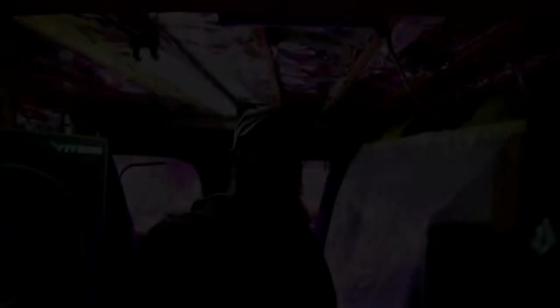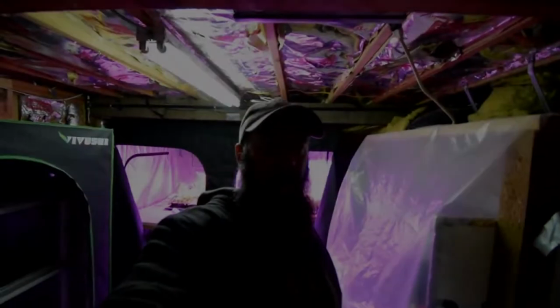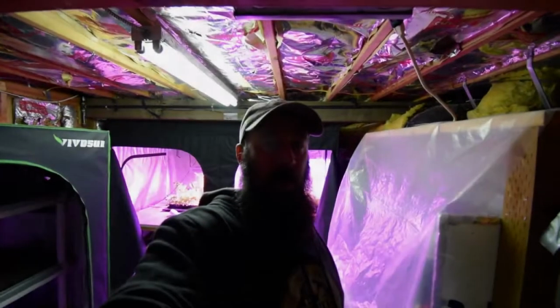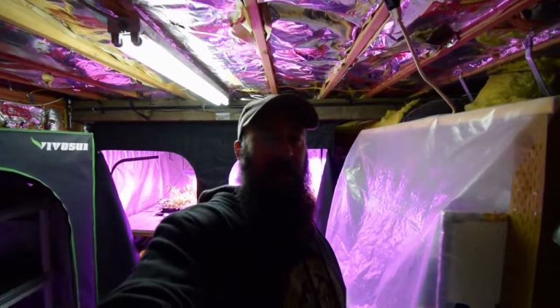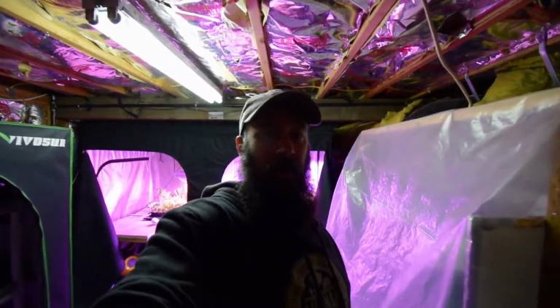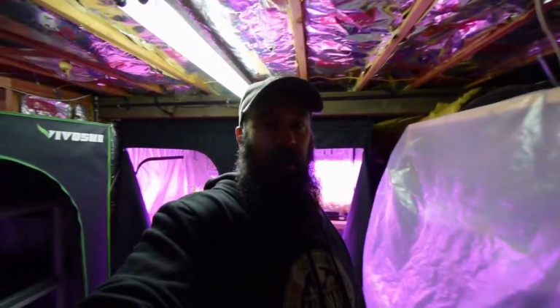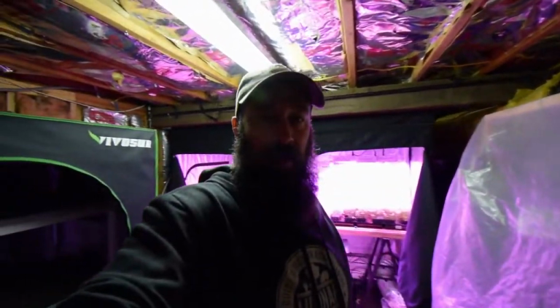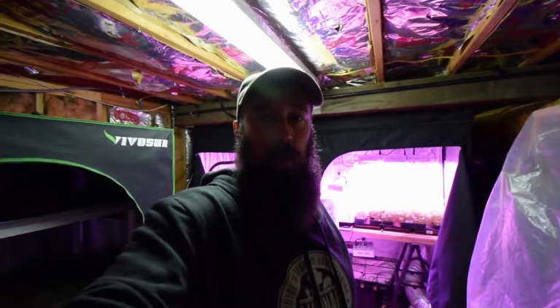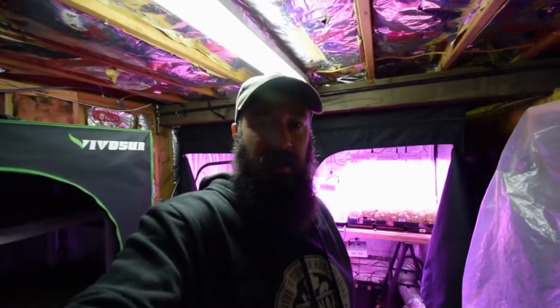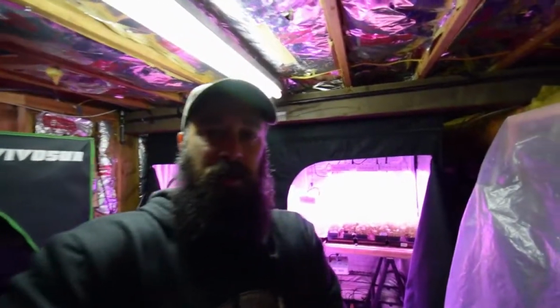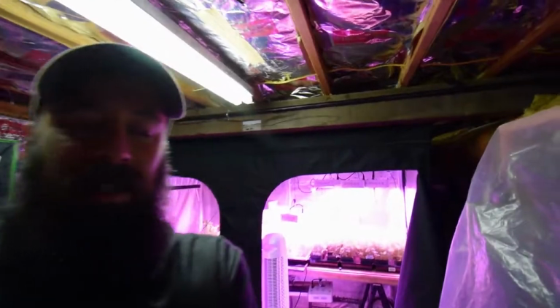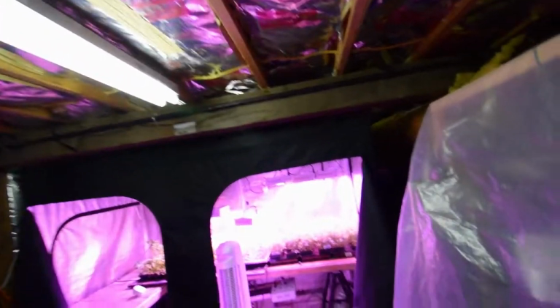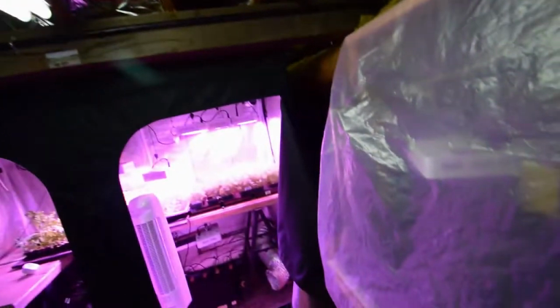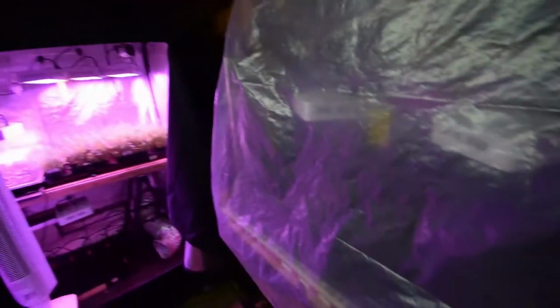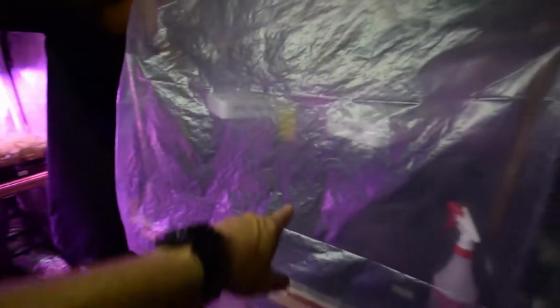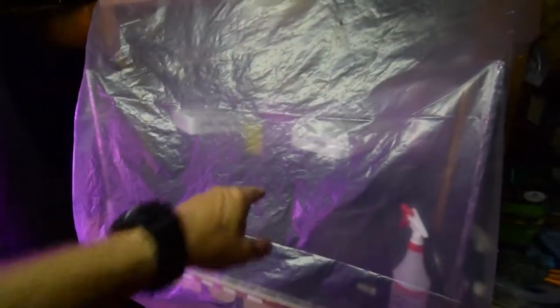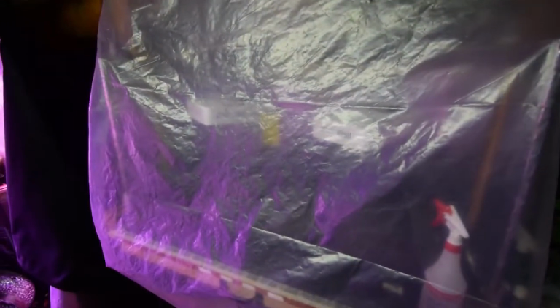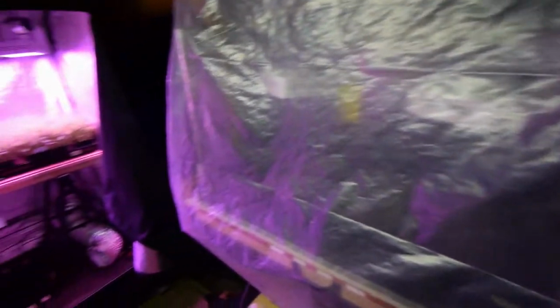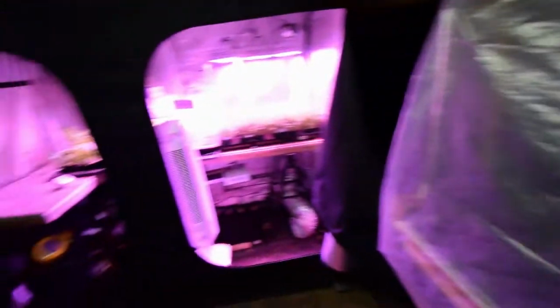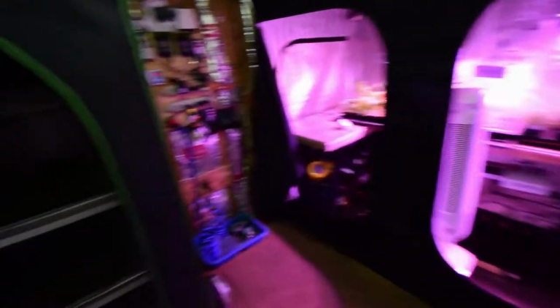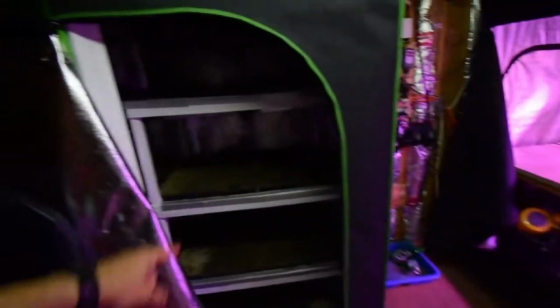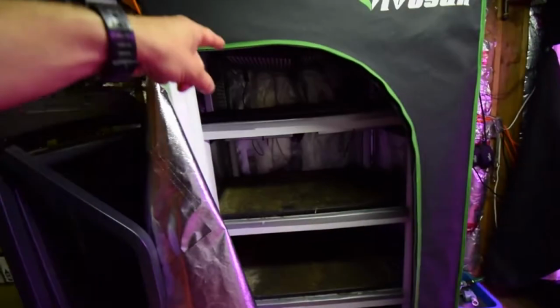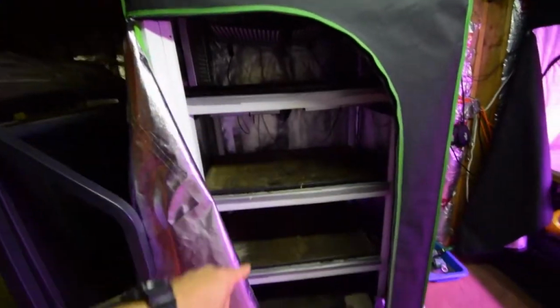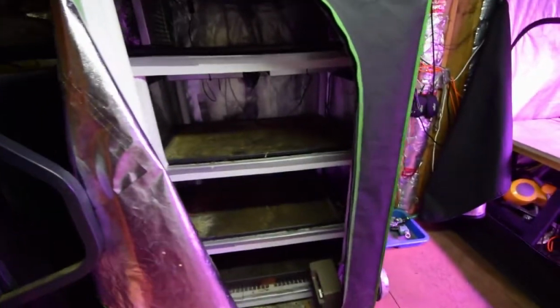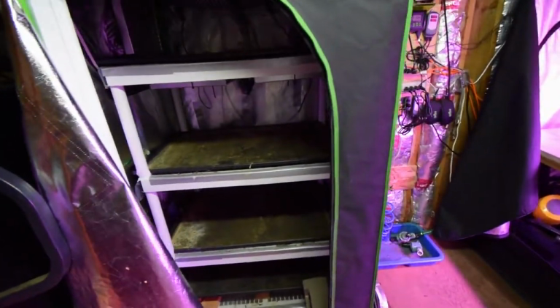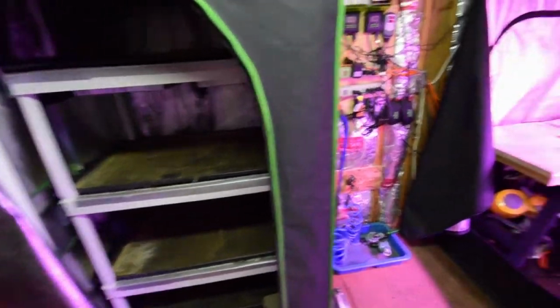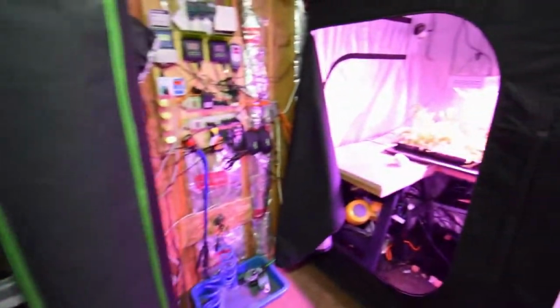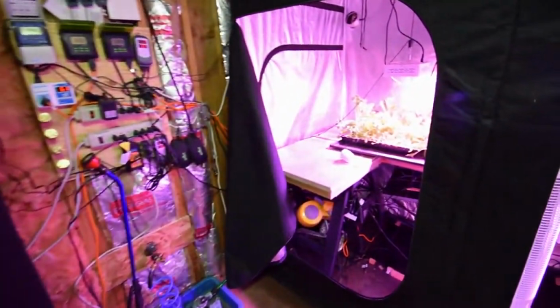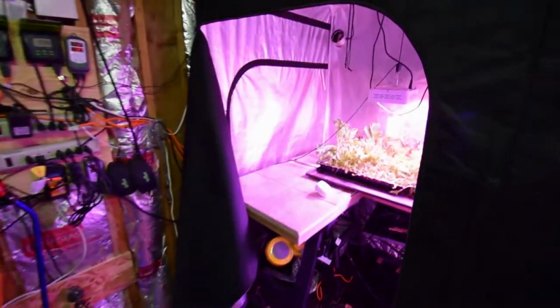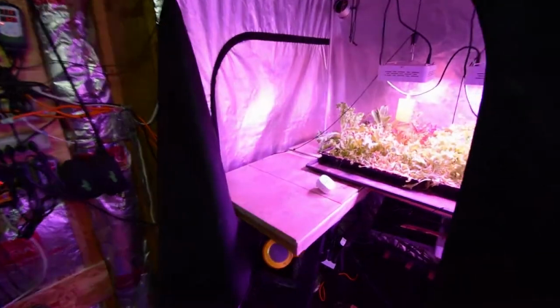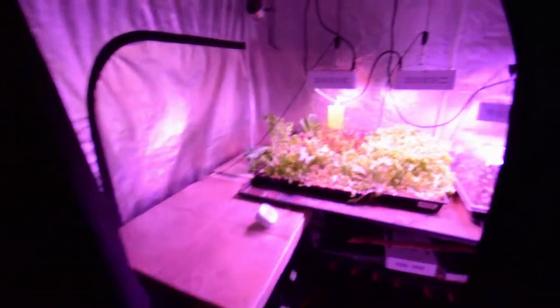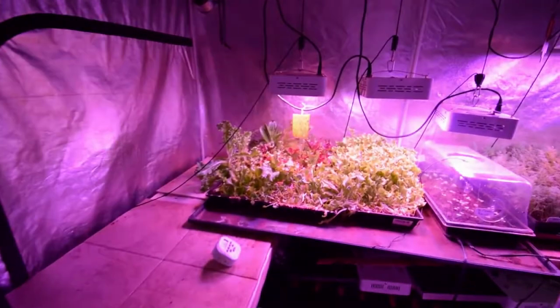Hey everybody, this is Brian again. Wanted to give you the update for the indoor grow tents. As you can see, nothing really happening here in the salad bar LED area, or inside the mid-sized tent — it's been shut down for the summer. We have our last remaining trays of lettuce in here.